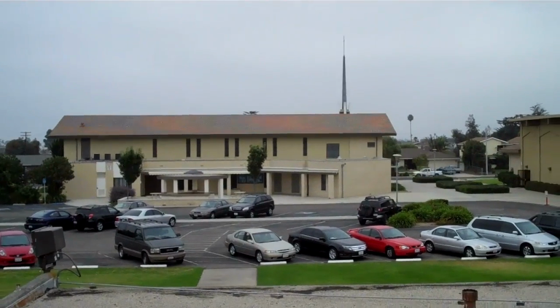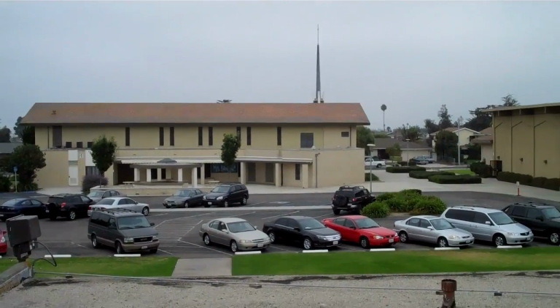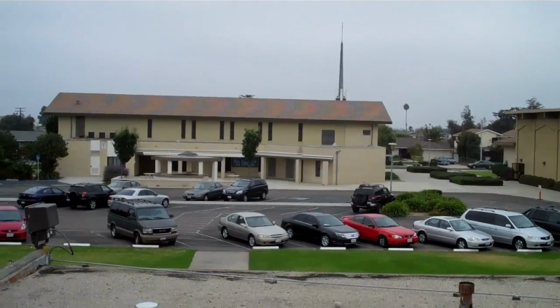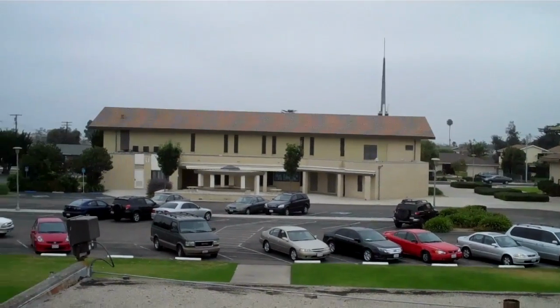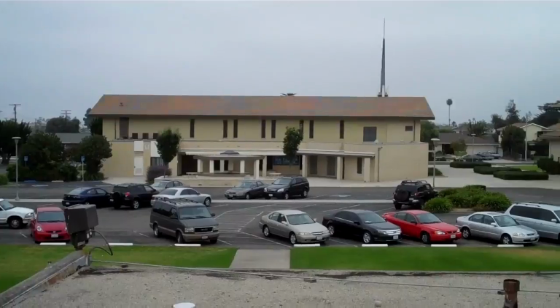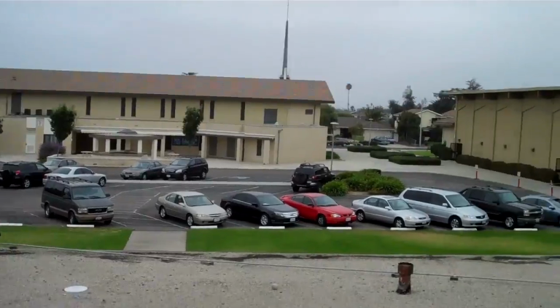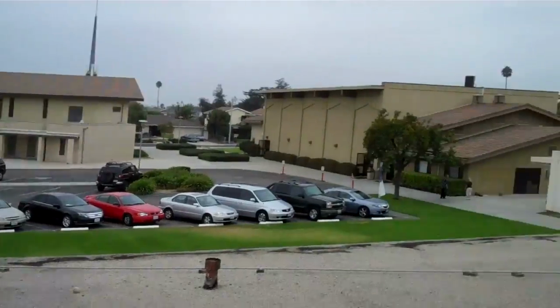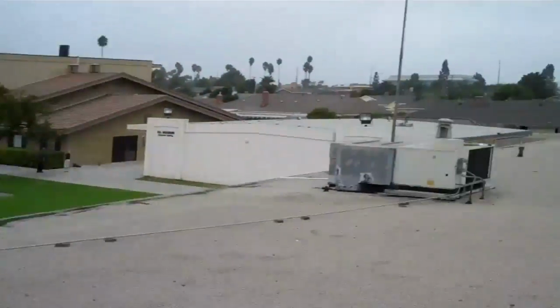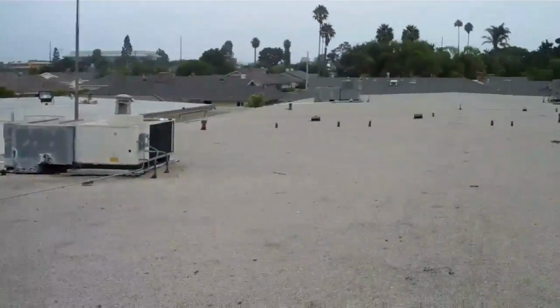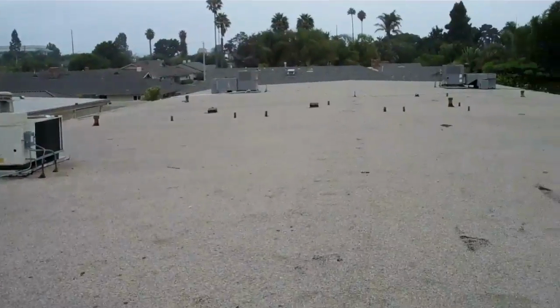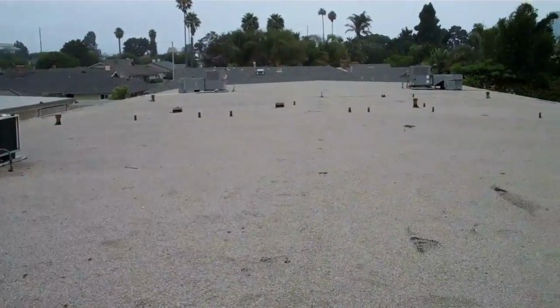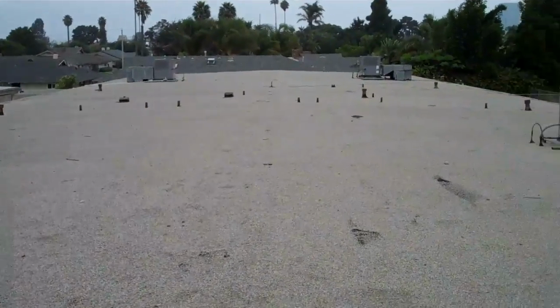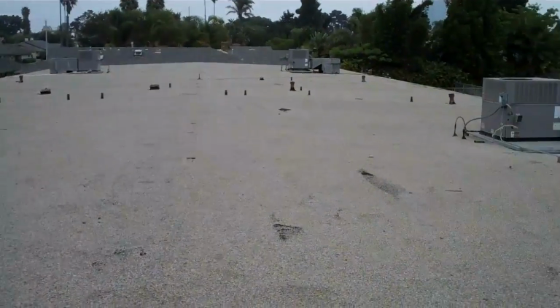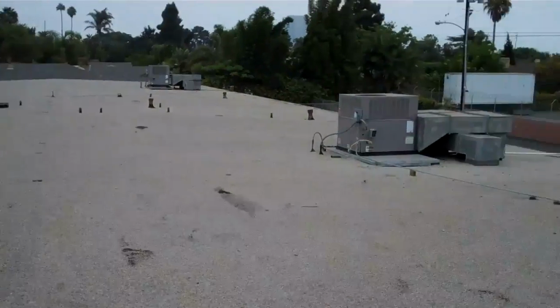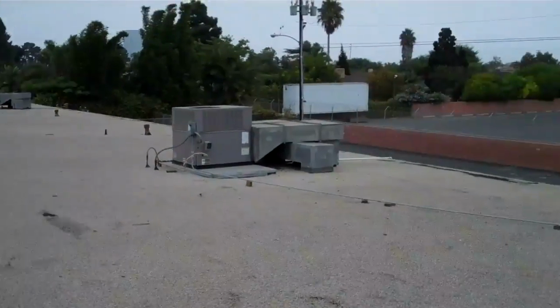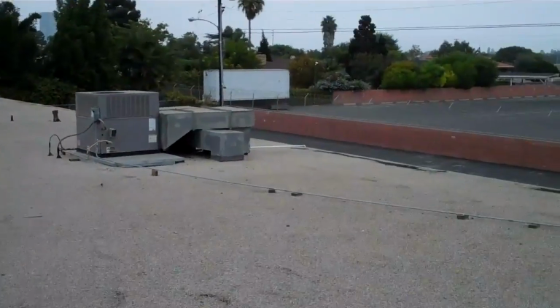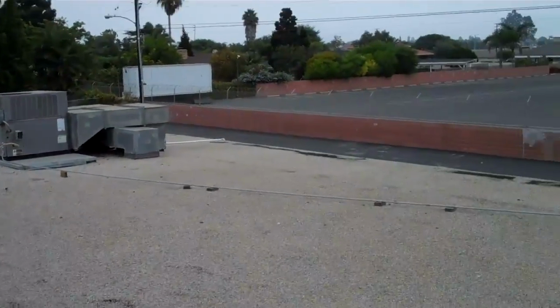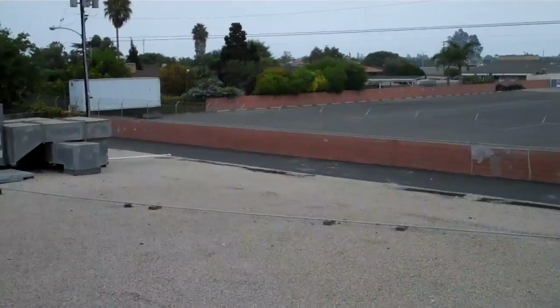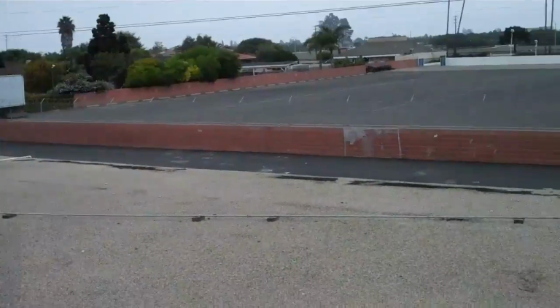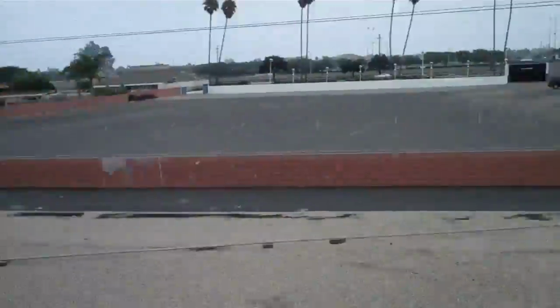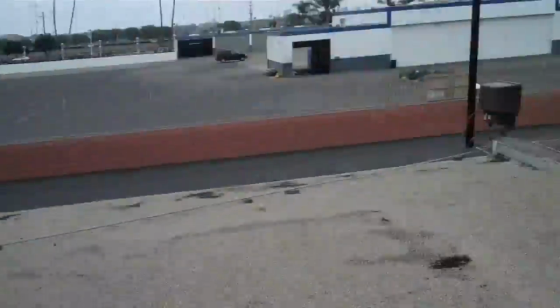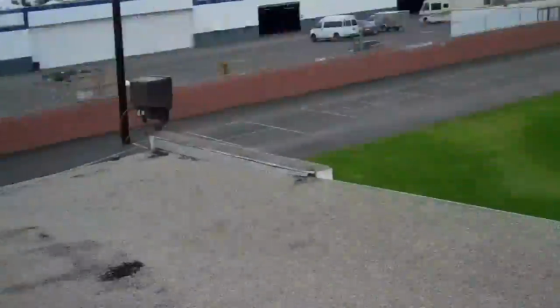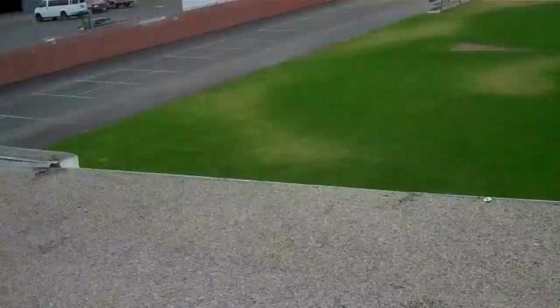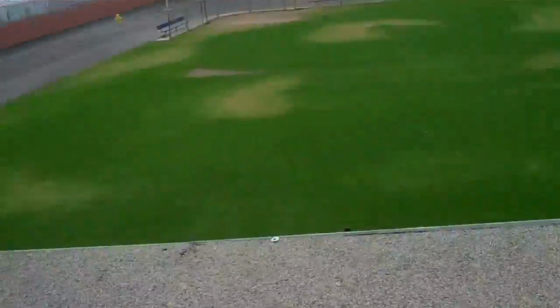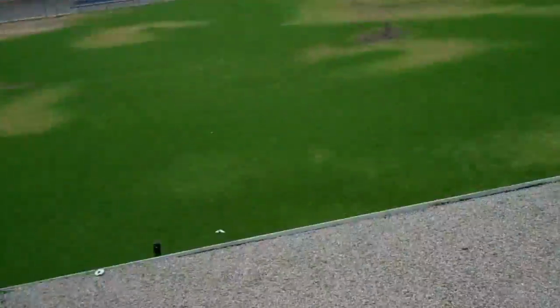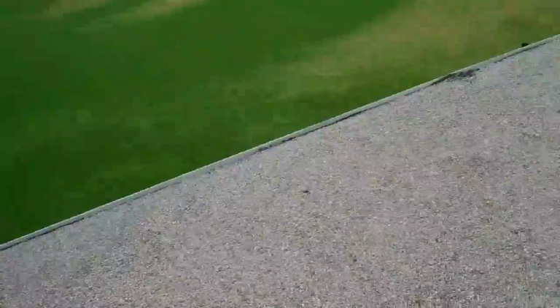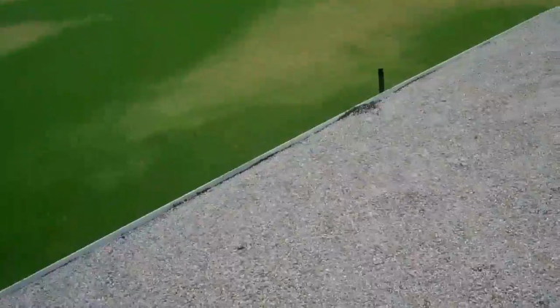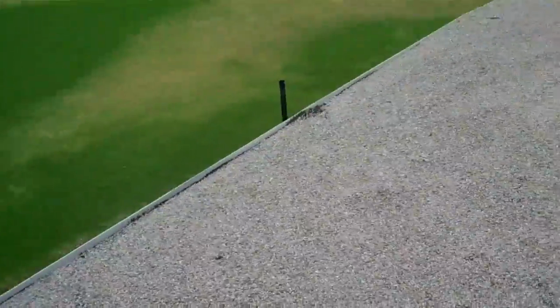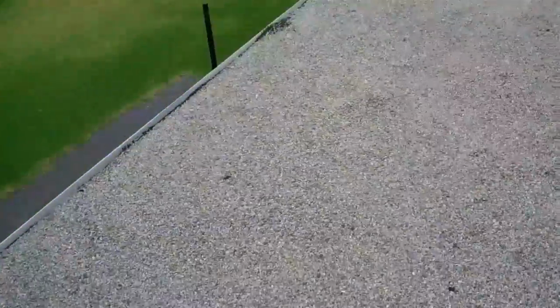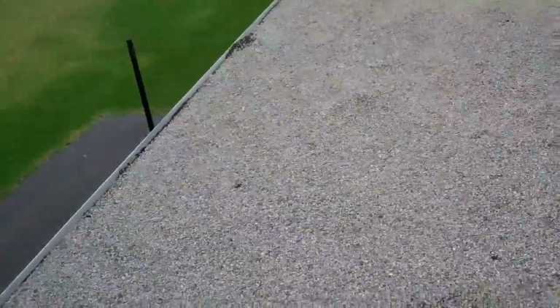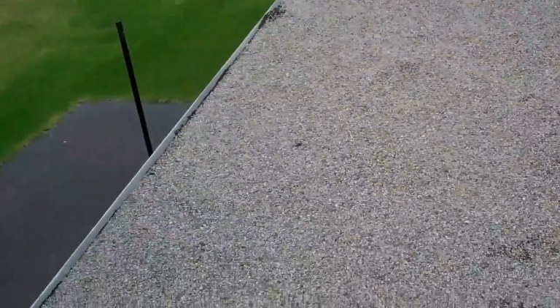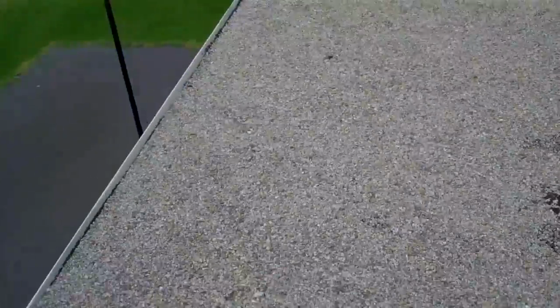Rod Menzel with Great Way Roofing on top of the roof of St. John's Lutheran Church. We've got a gravel roof with no parapet walls and a perimeter edge metal that goes along the perimeter. Here's an image of that.